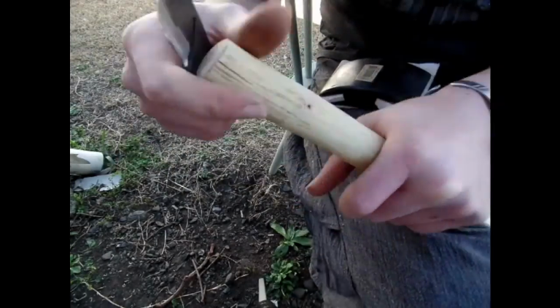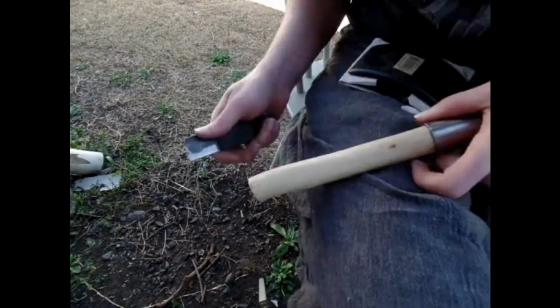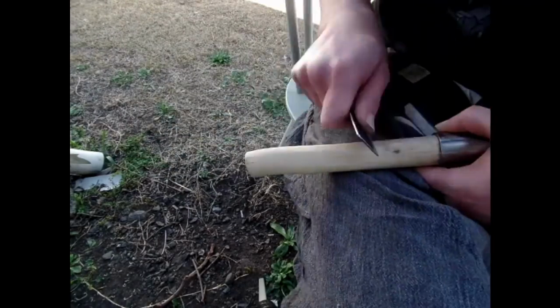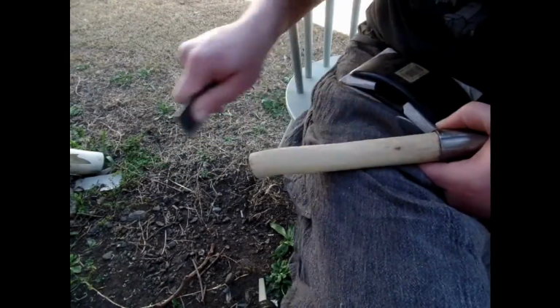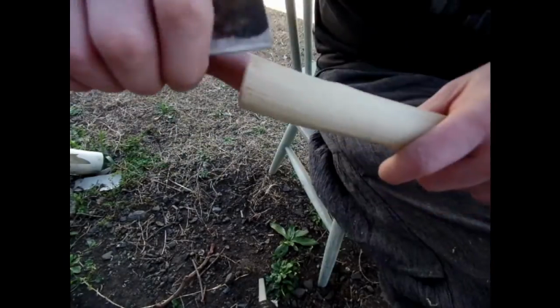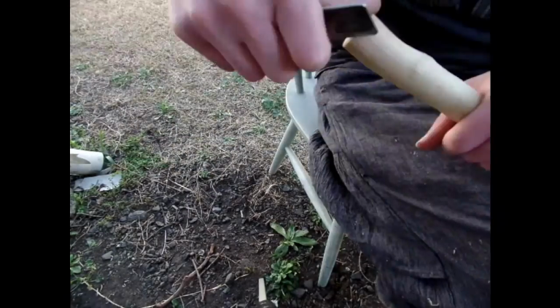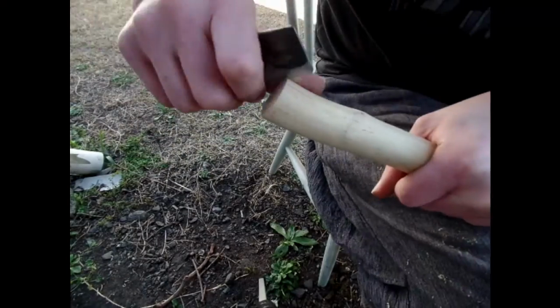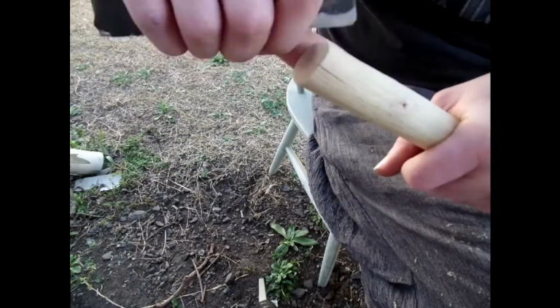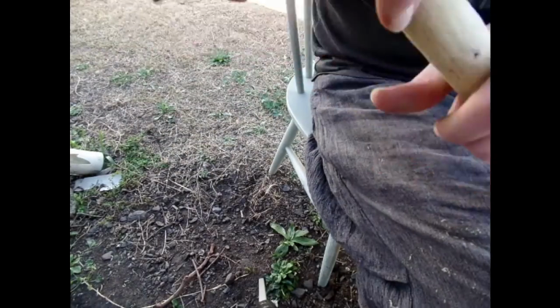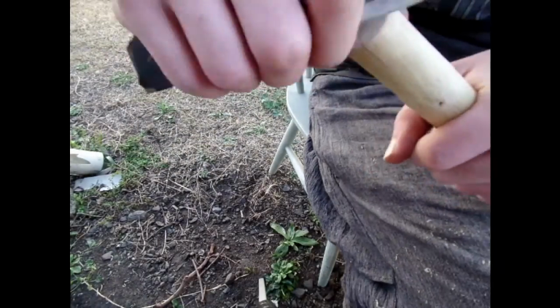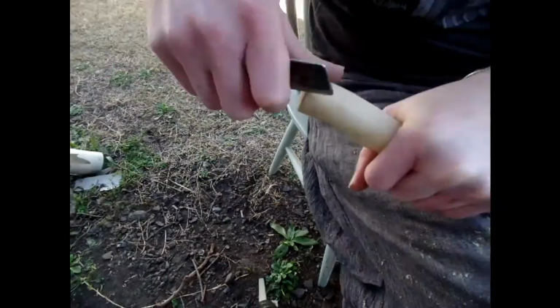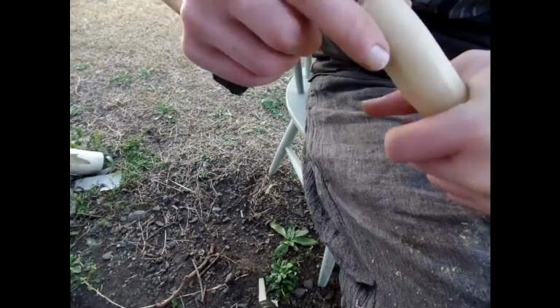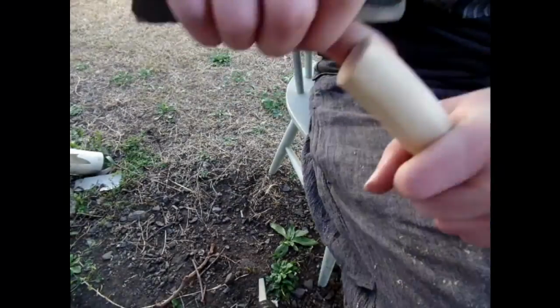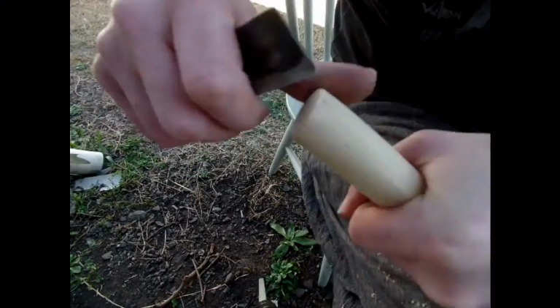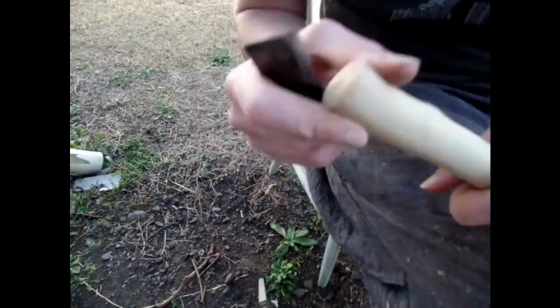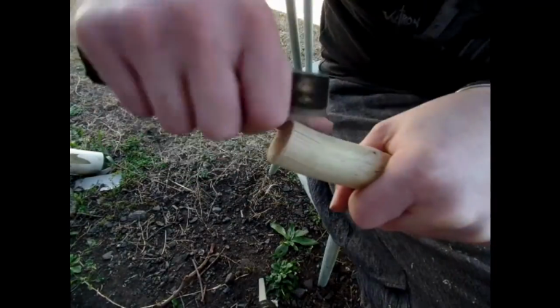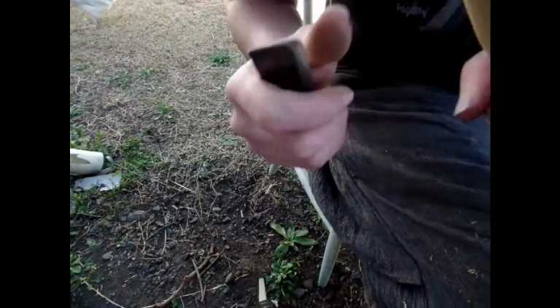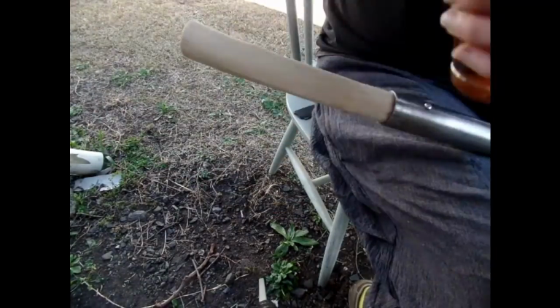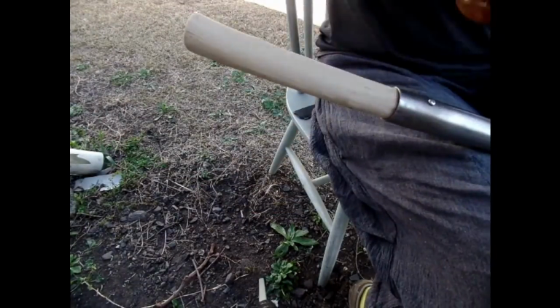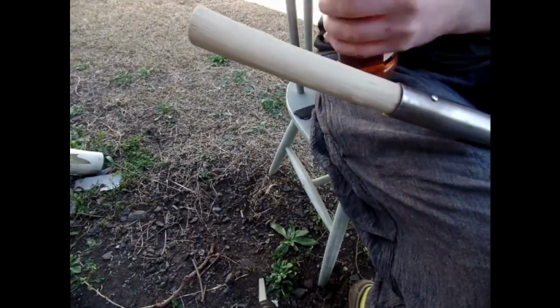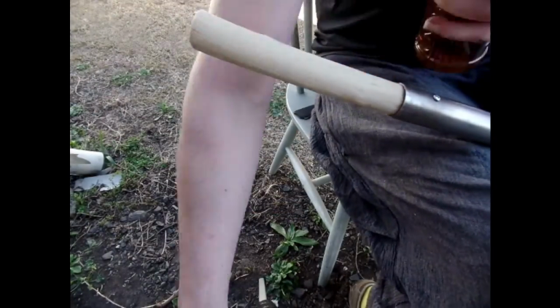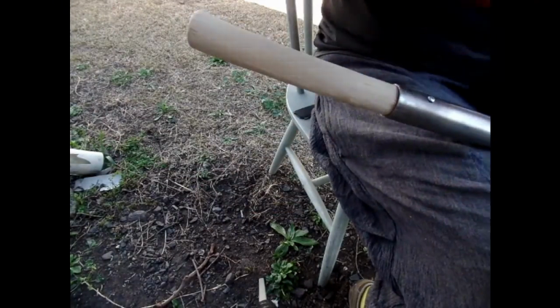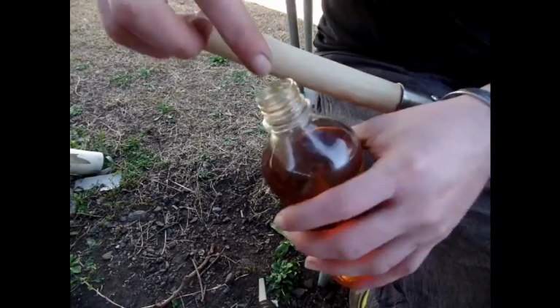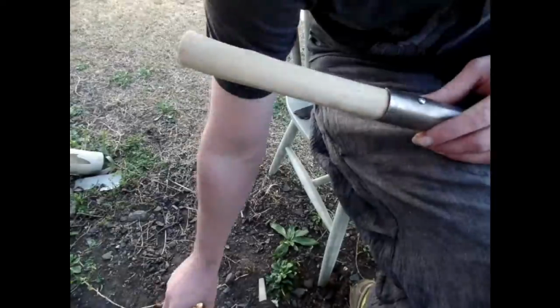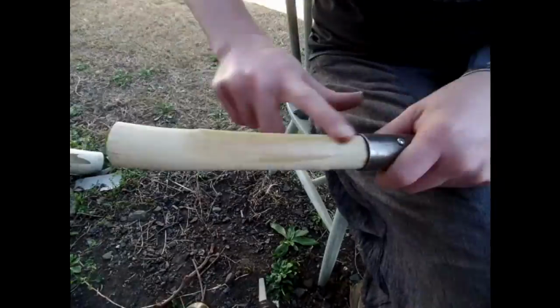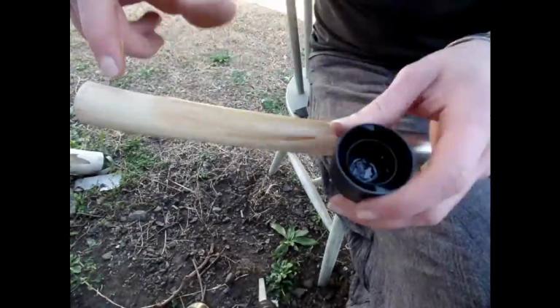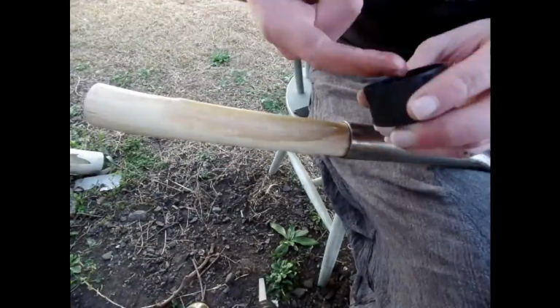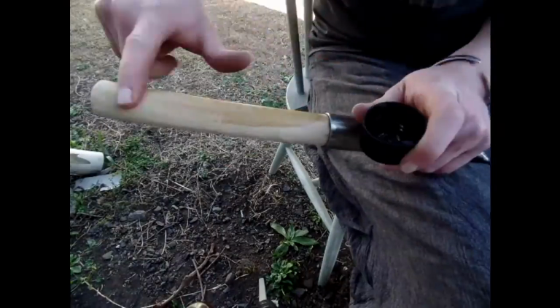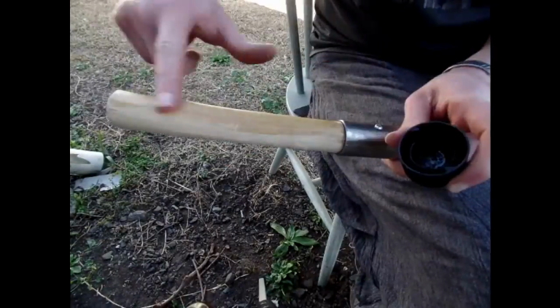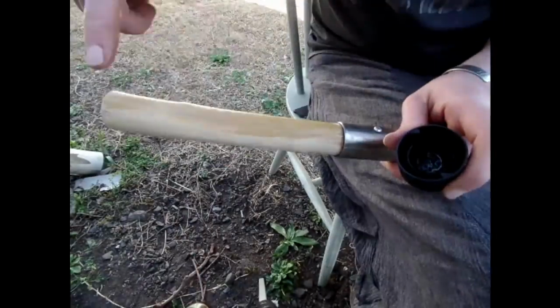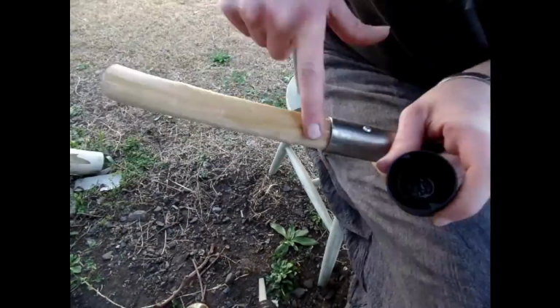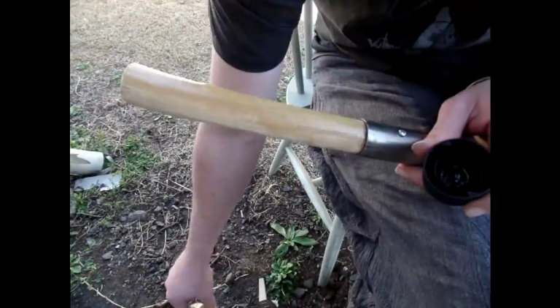Here I'm just using linseed oil to oil, treat, and seal the wood. As you can see I'm making sure I don't get any oil down into the handle, because otherwise when you're cooking it will all burn.